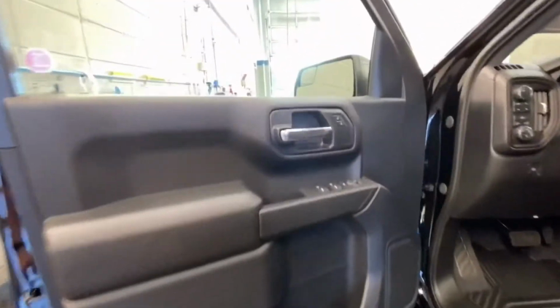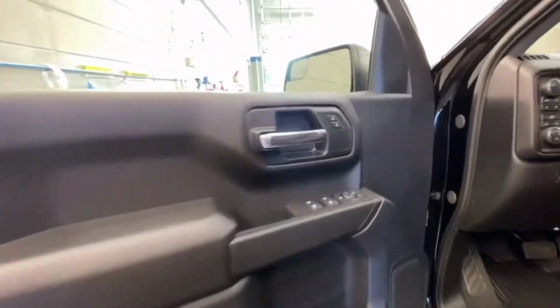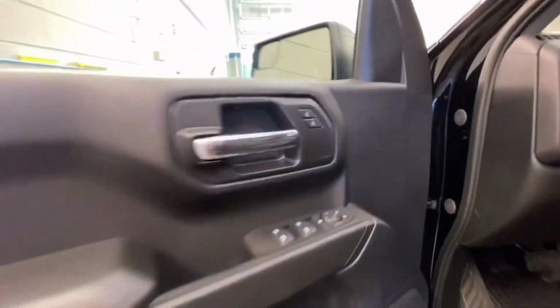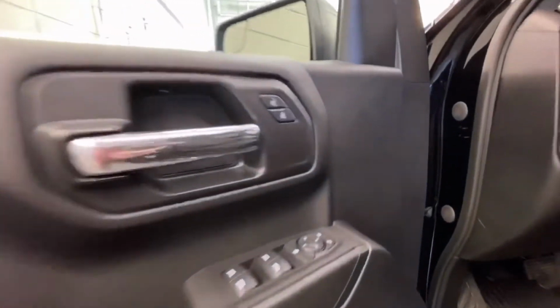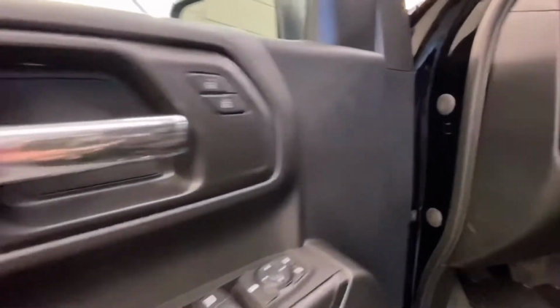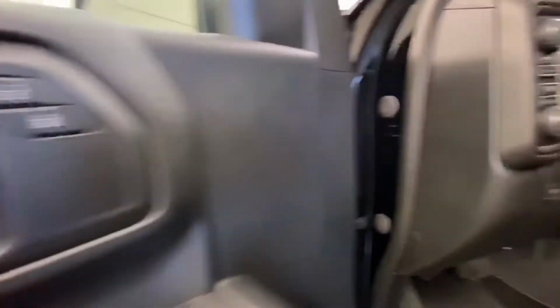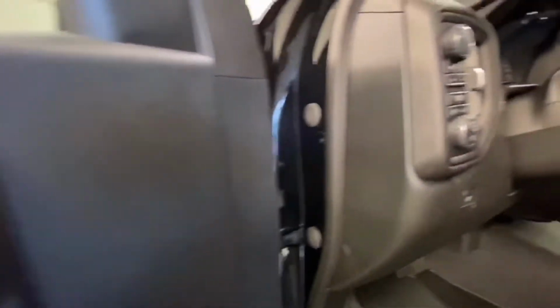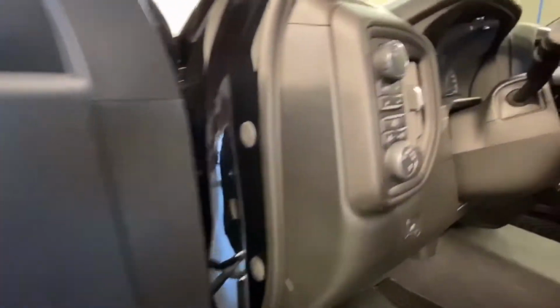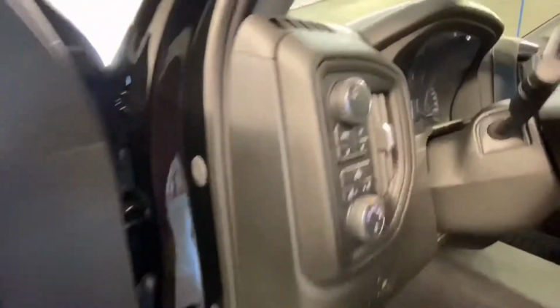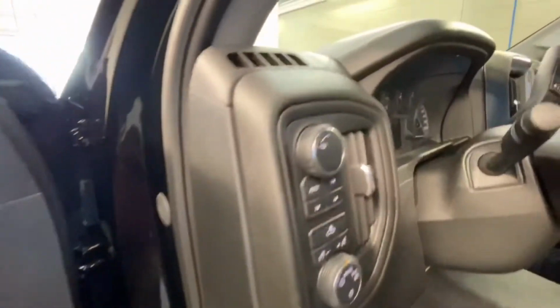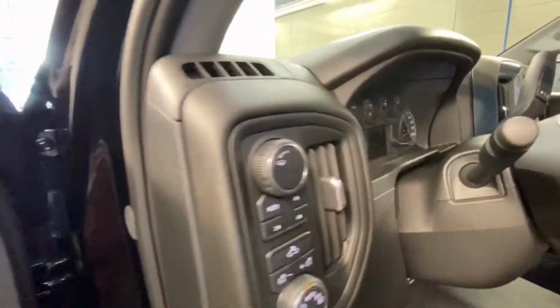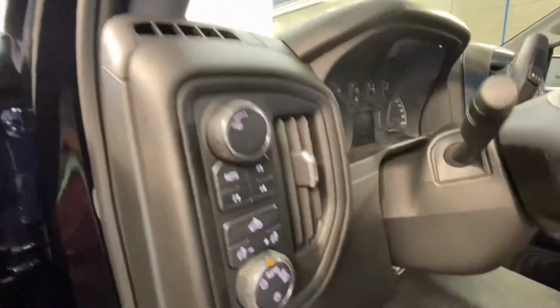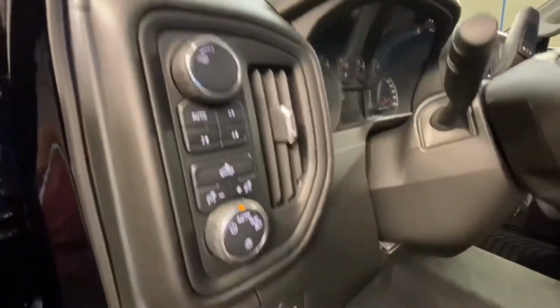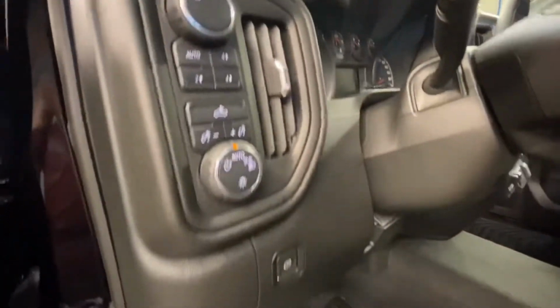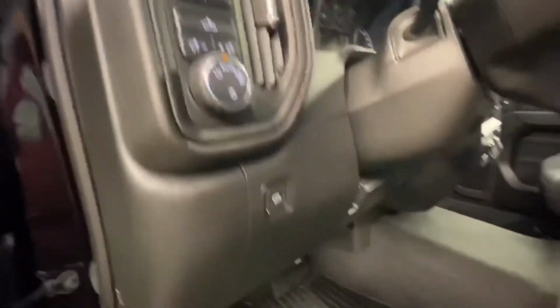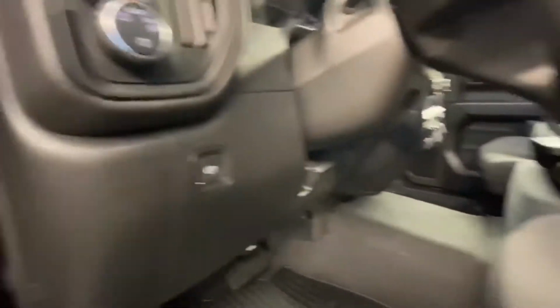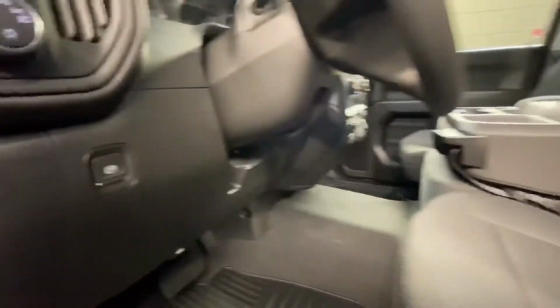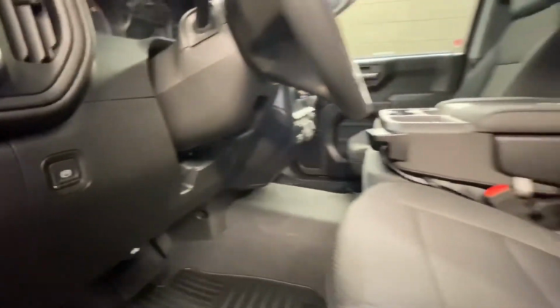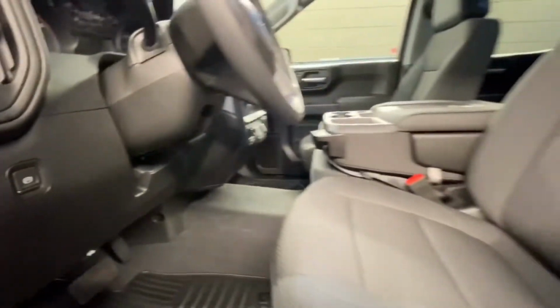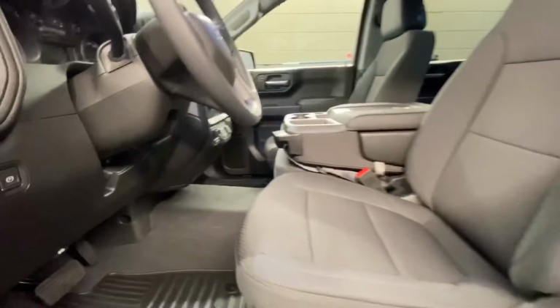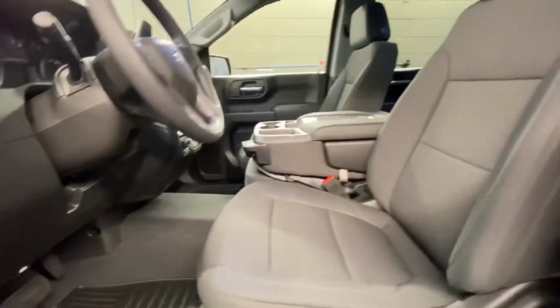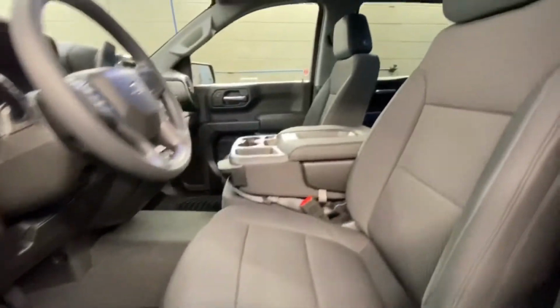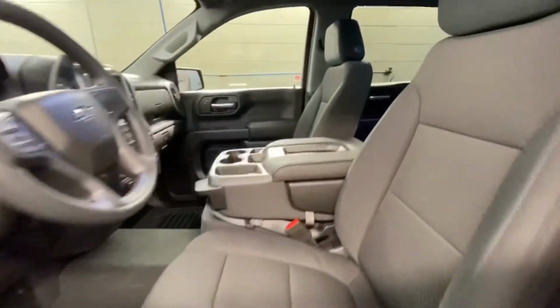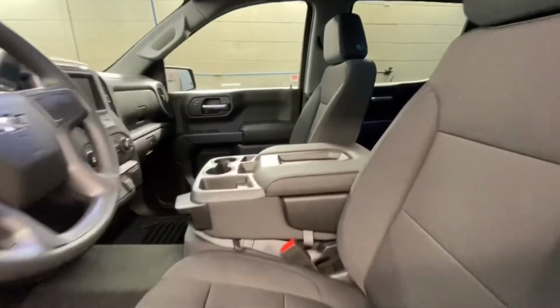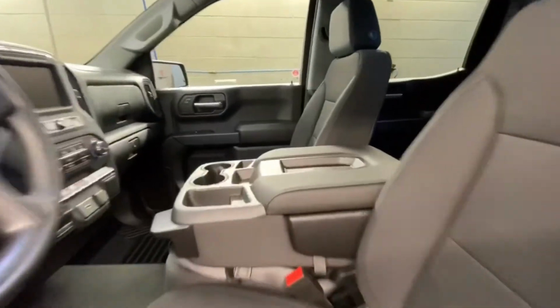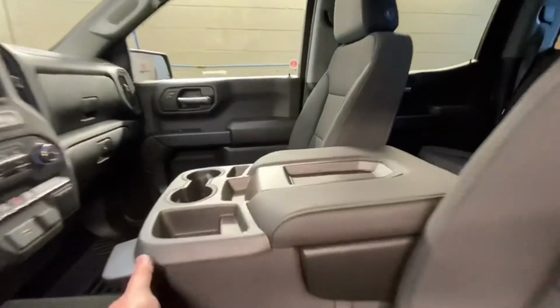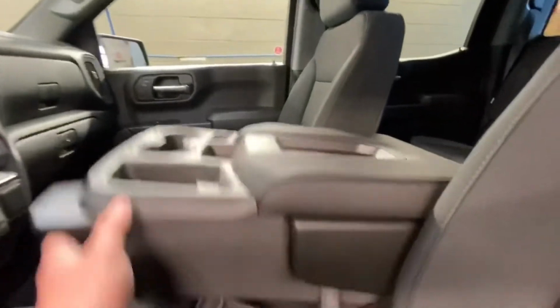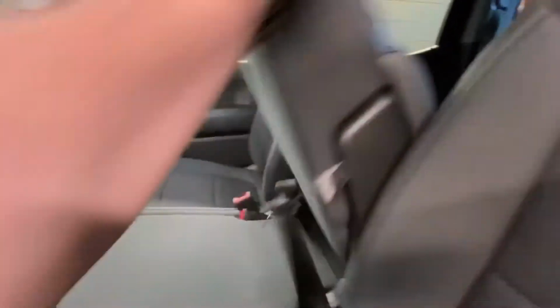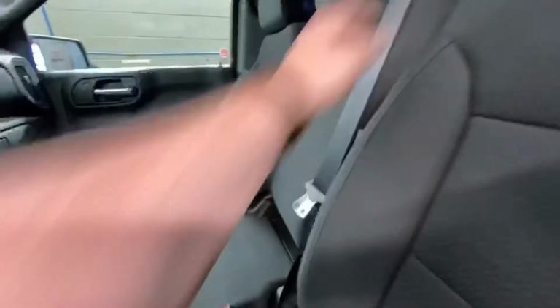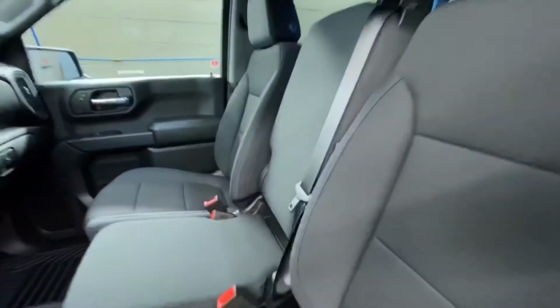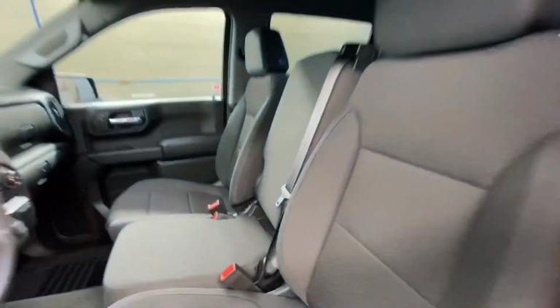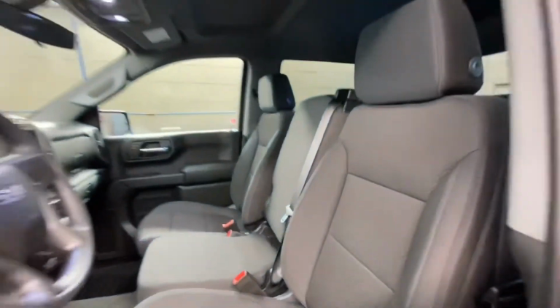In the front, you've got power locks, windows, and mirrors on the door. You have your four-wheel drive settings there, as well as your lighting controls, as well as the bench seat in the front.